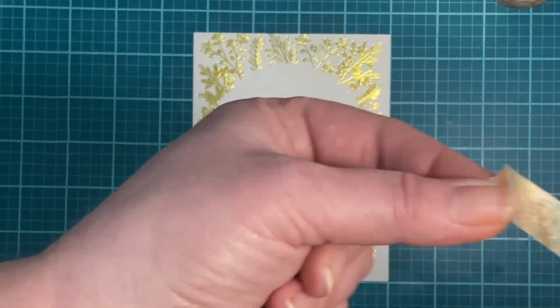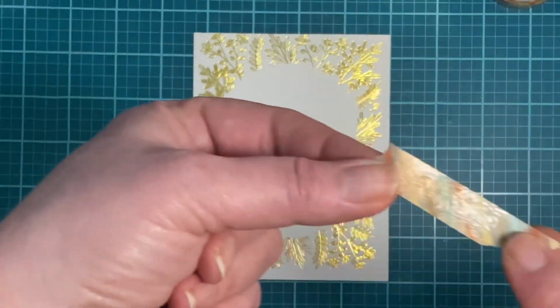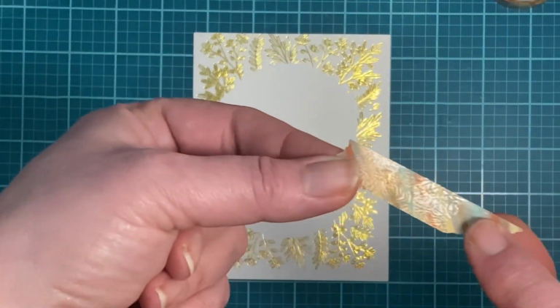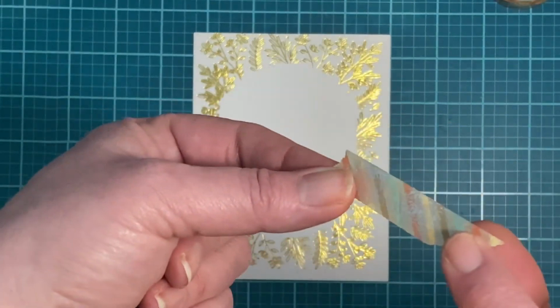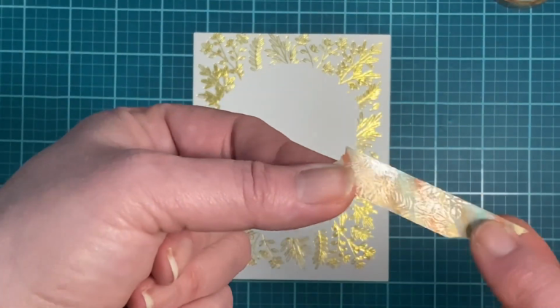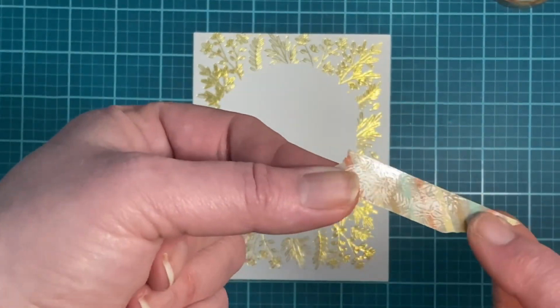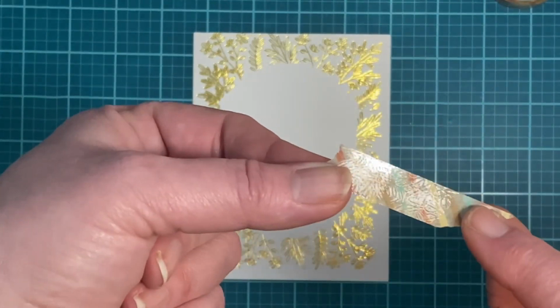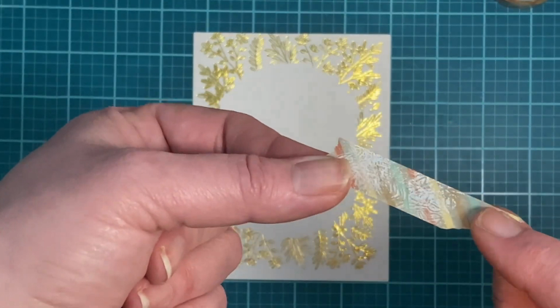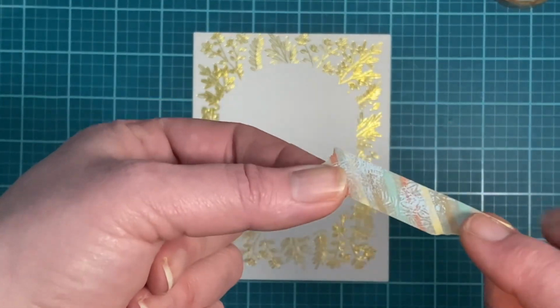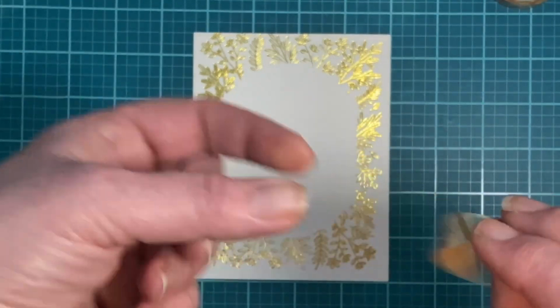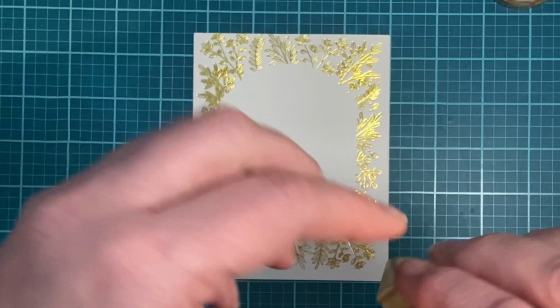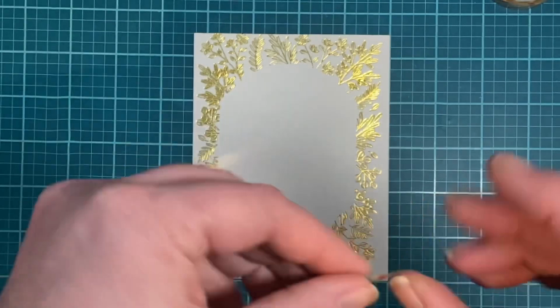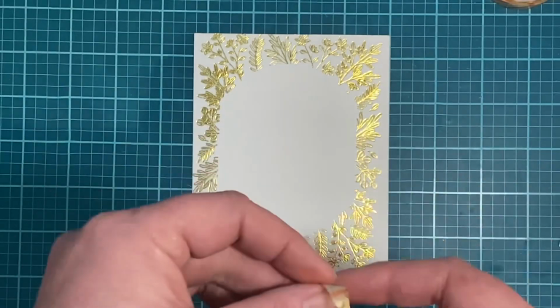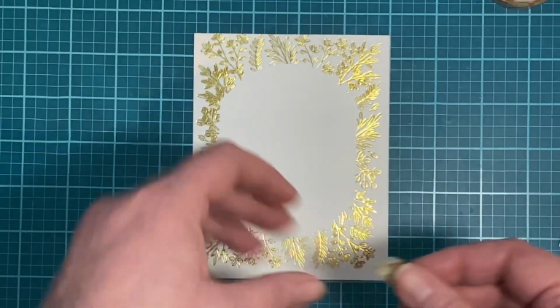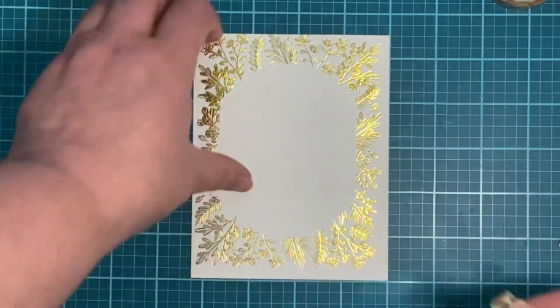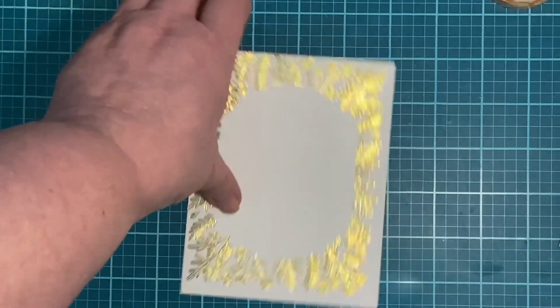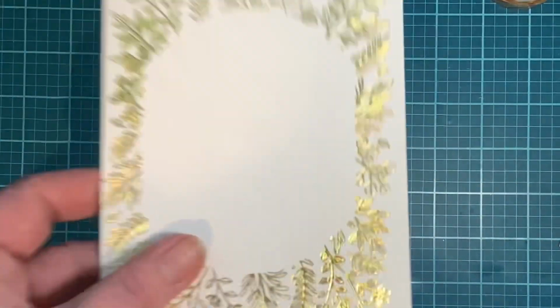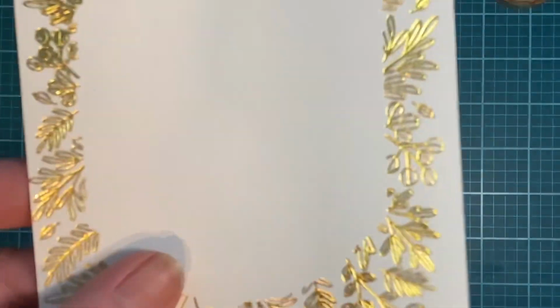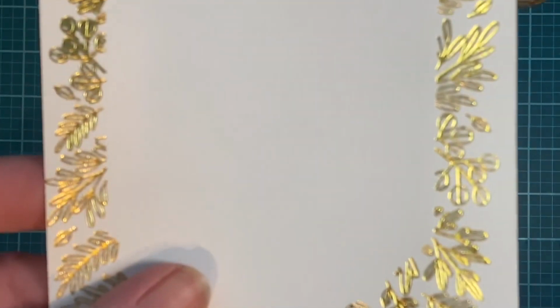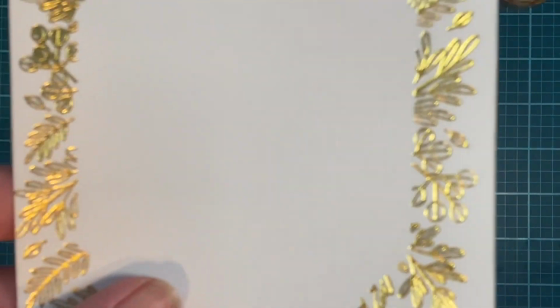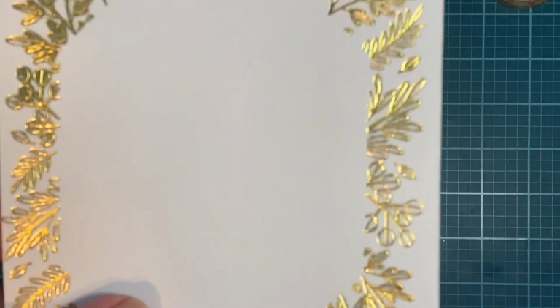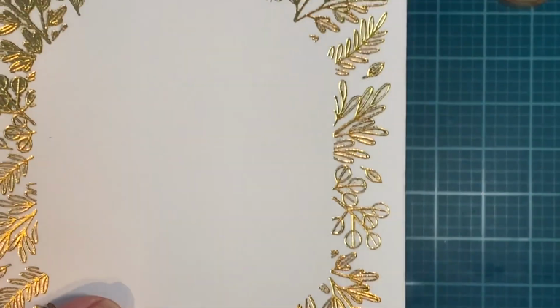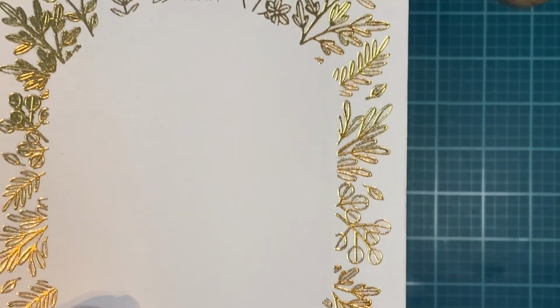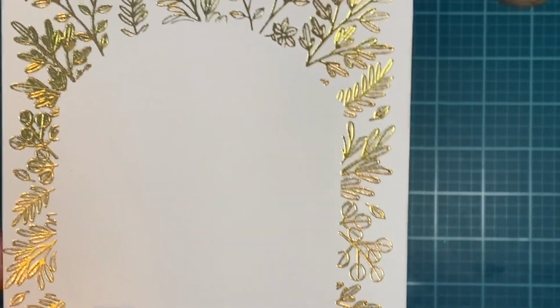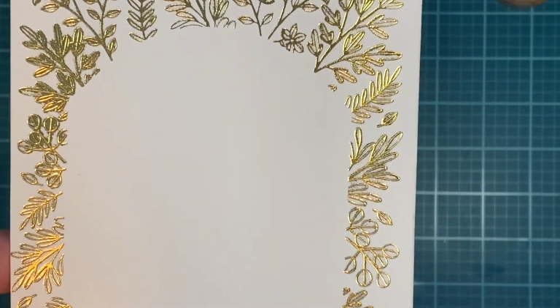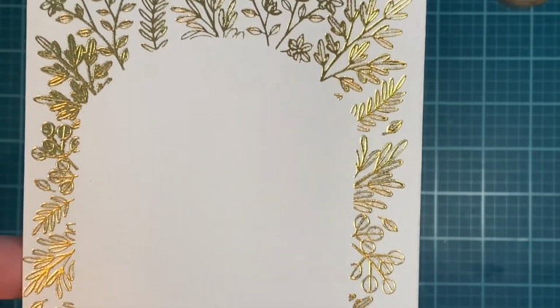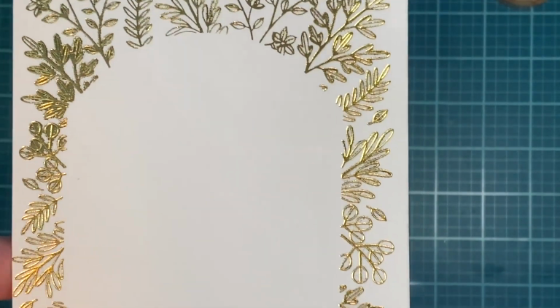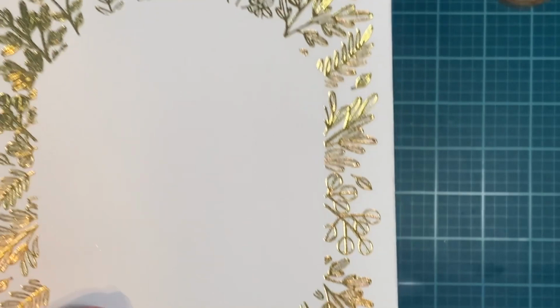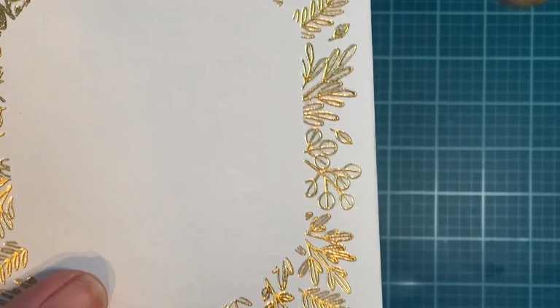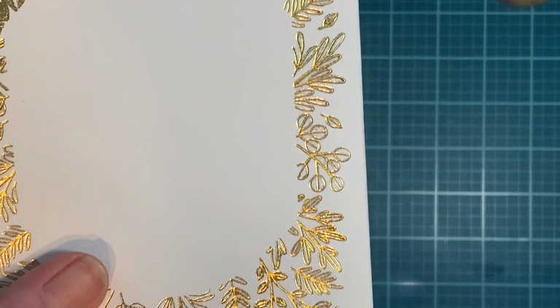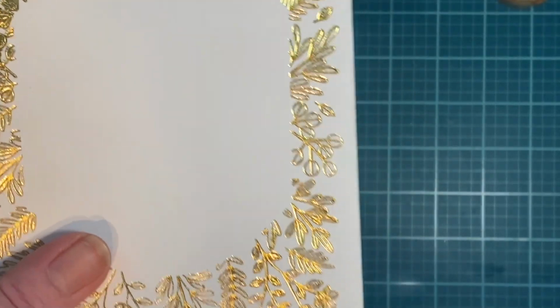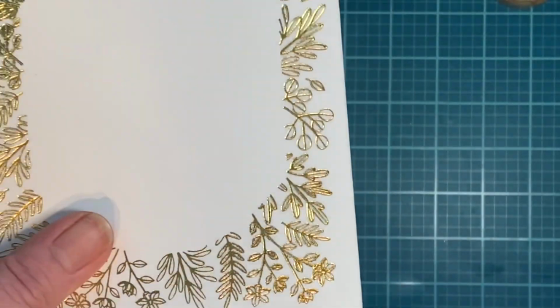When your washi tape gets full and is covered, it kind of loses its tack. You can either find a clean spot on that piece of washi tape or get yourself a new piece.